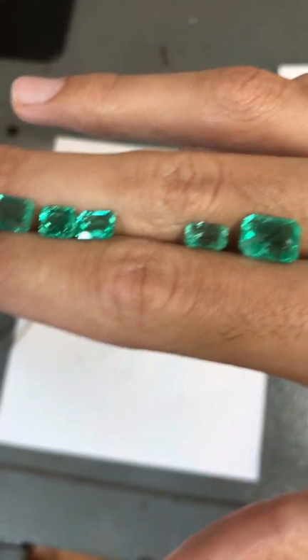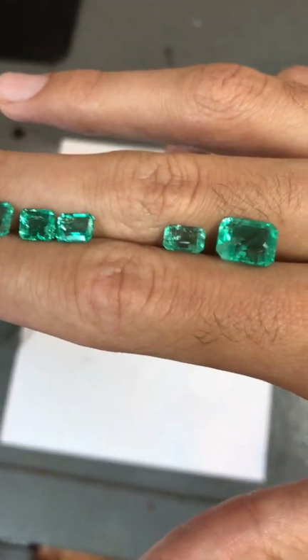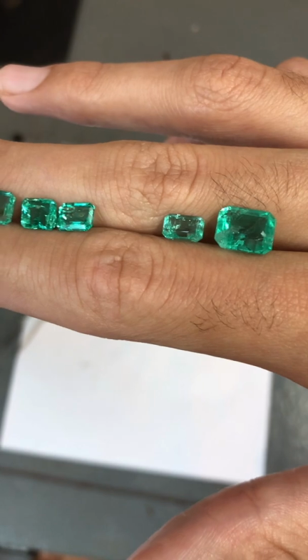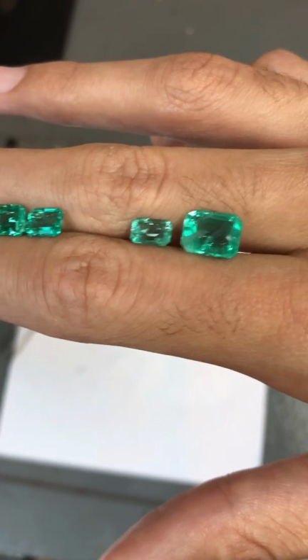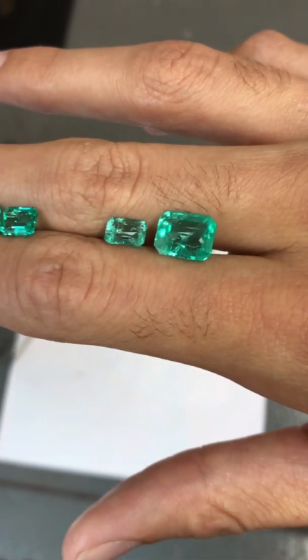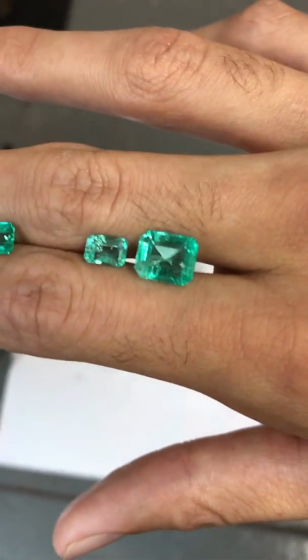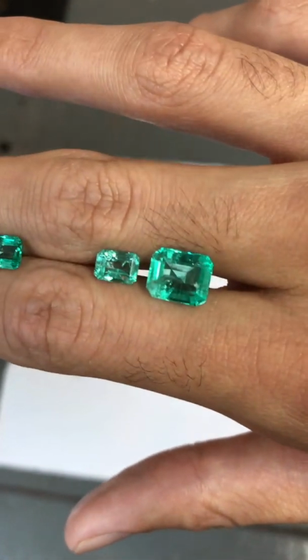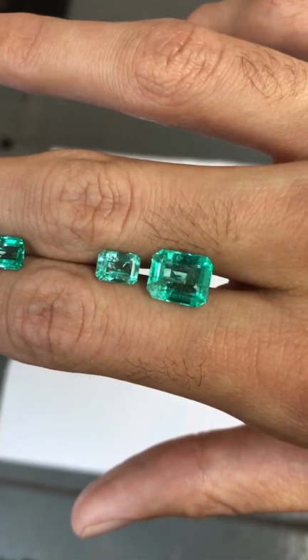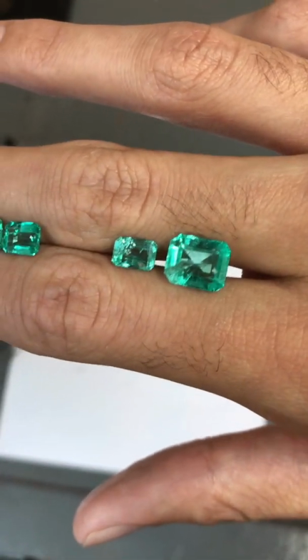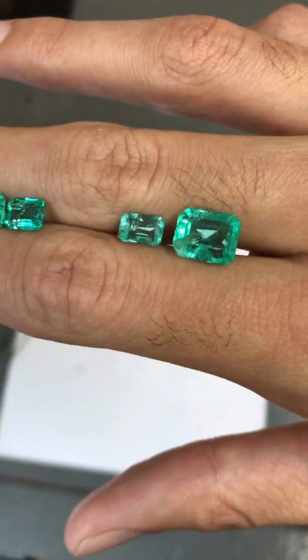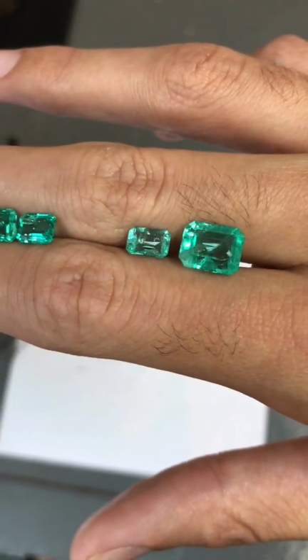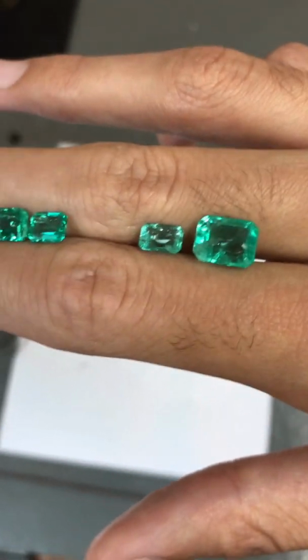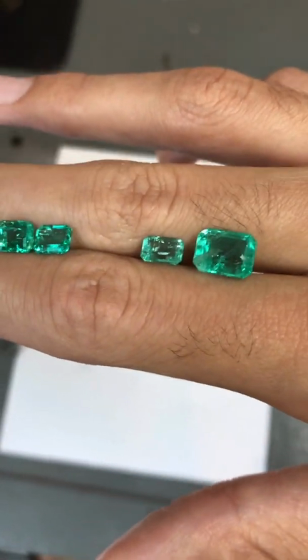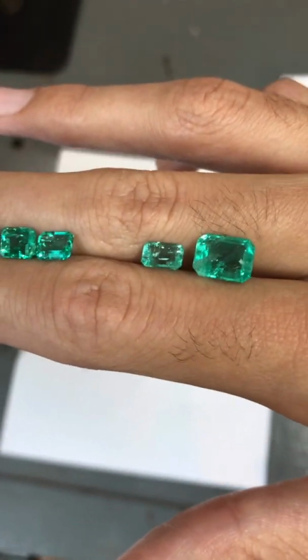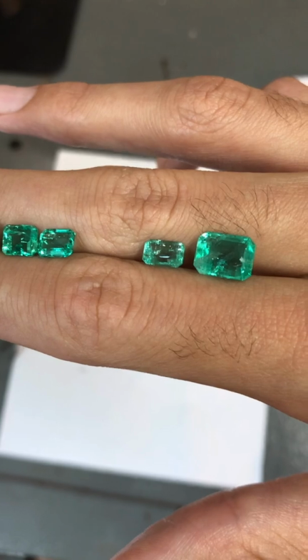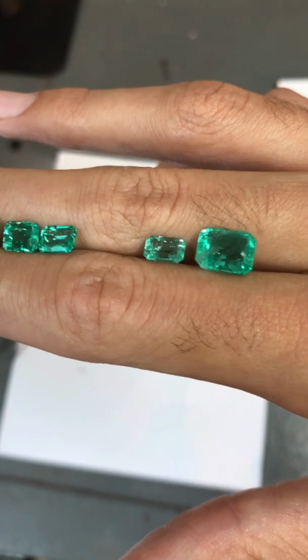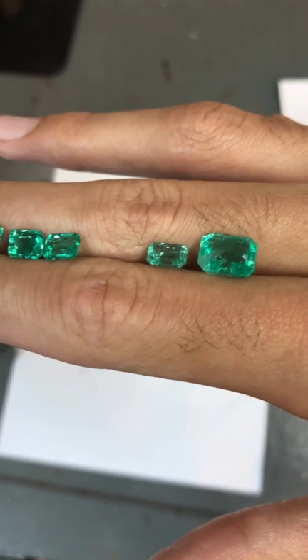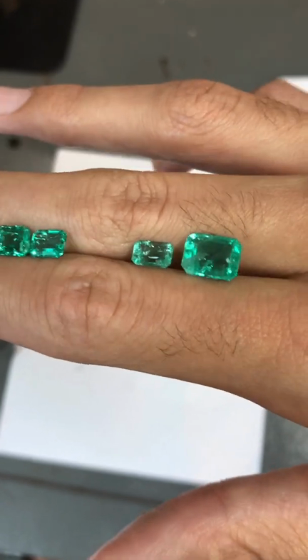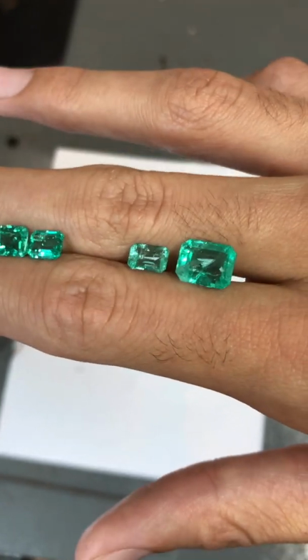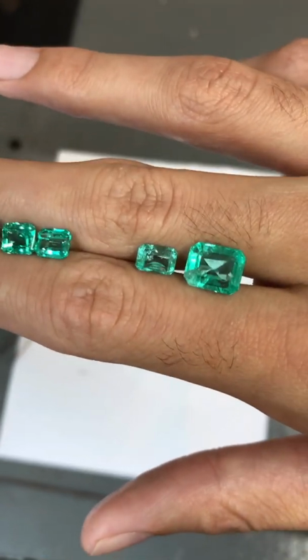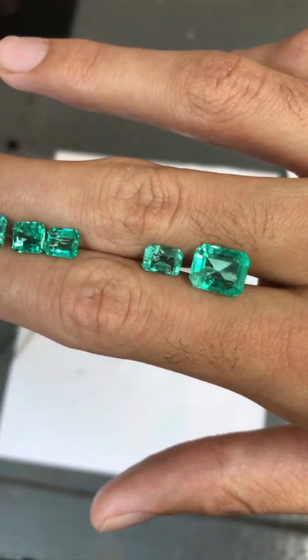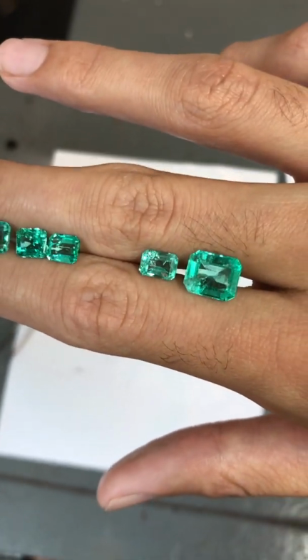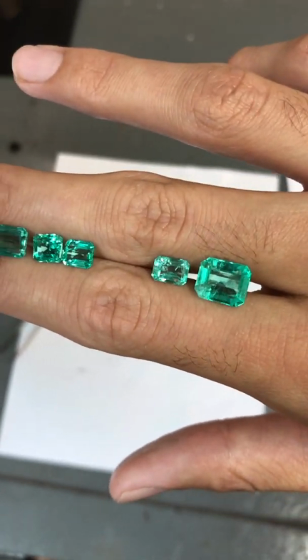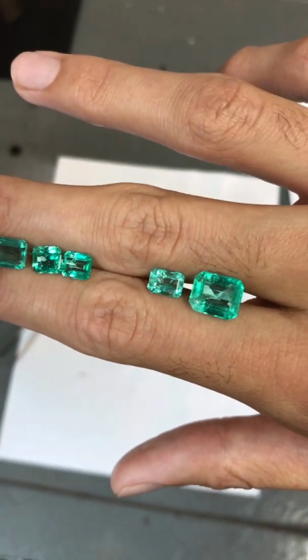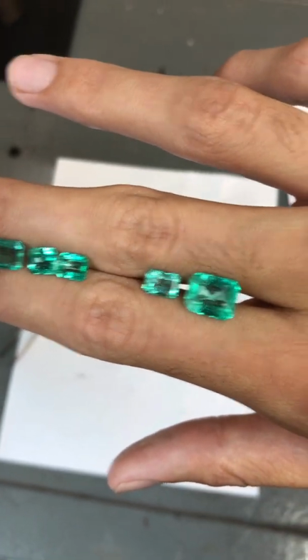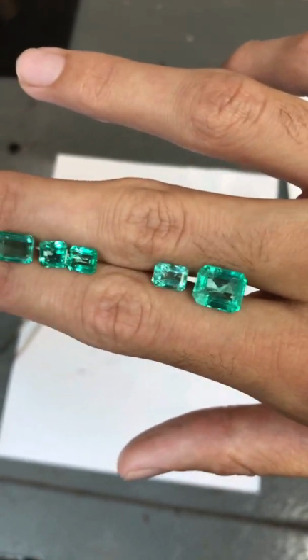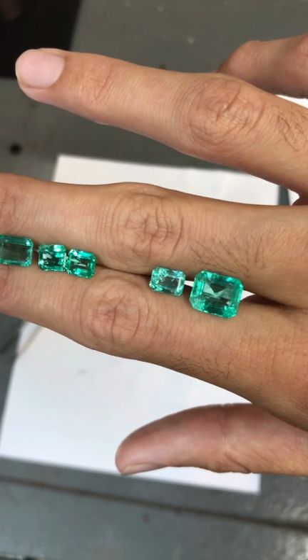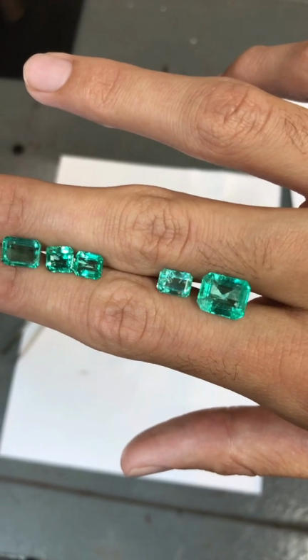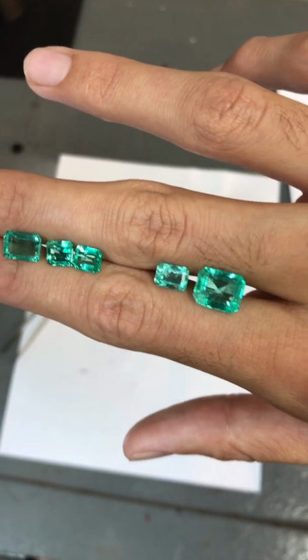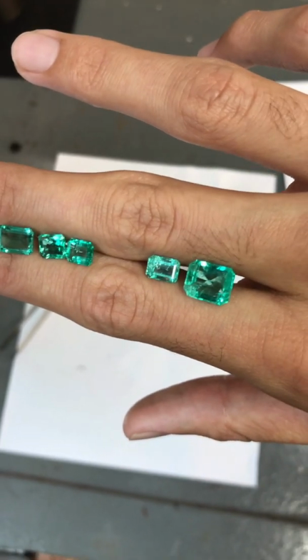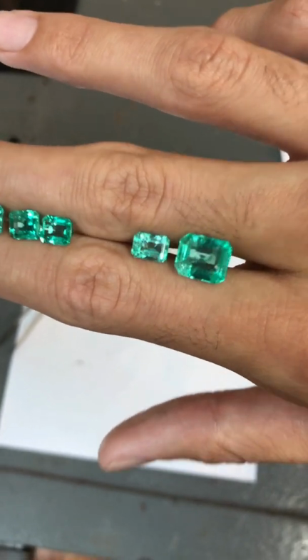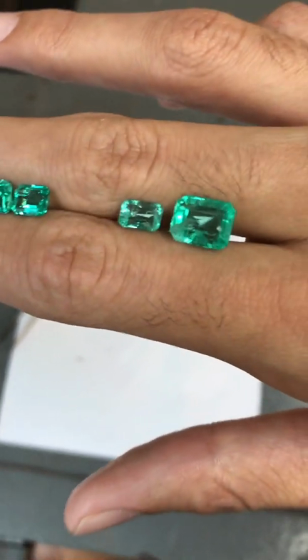The two stones I have placed on my right side of my hand I consider had a moderate amount of oil enter the stone, which had a noticeable change in appearance after cleaning with acetone.